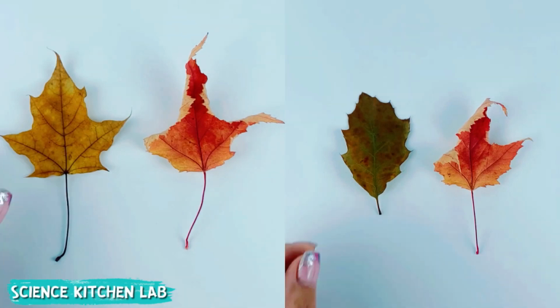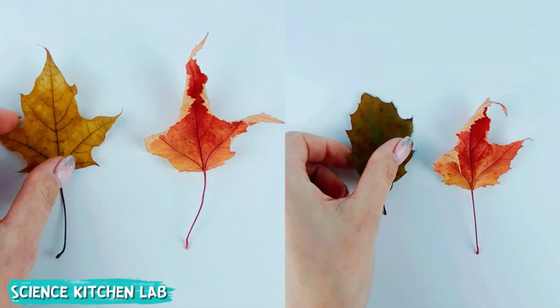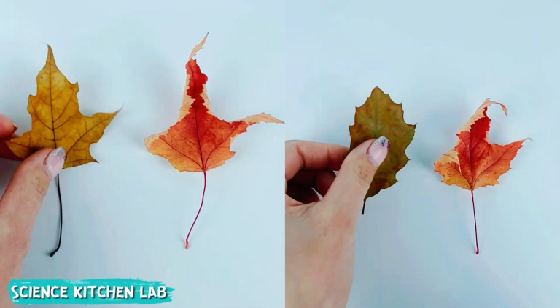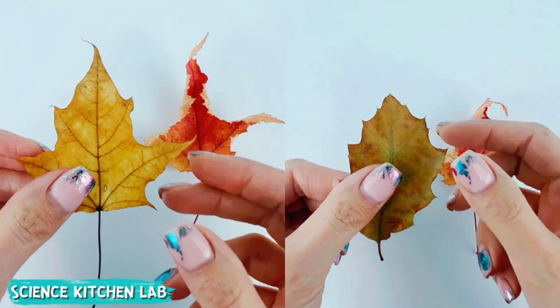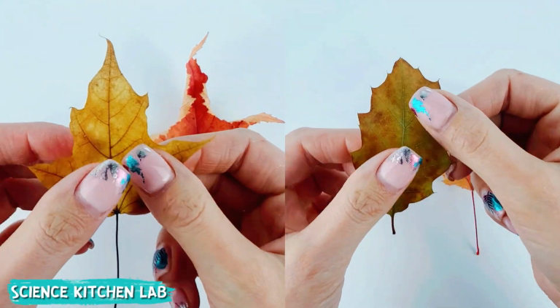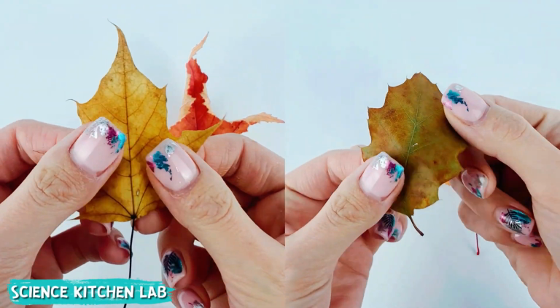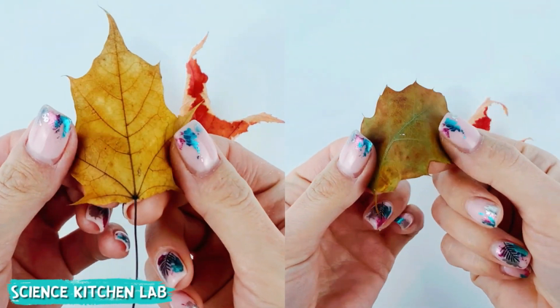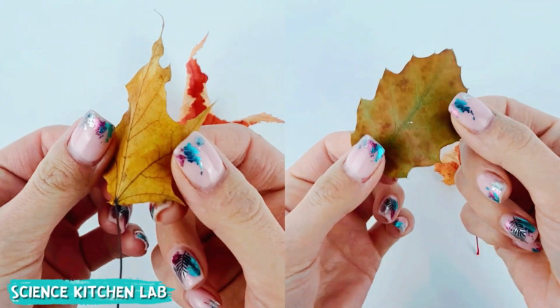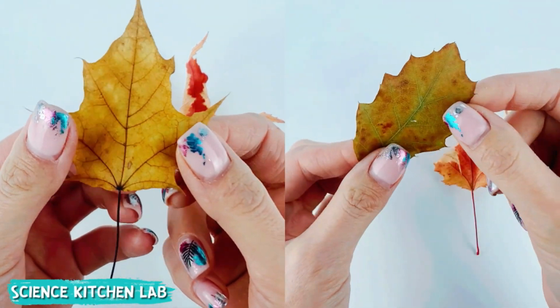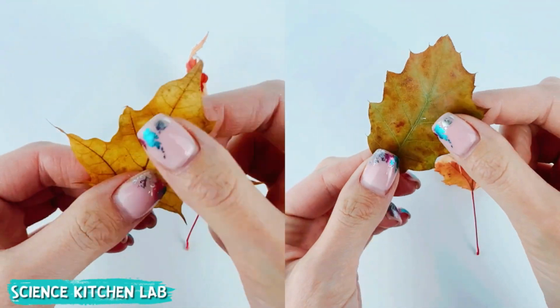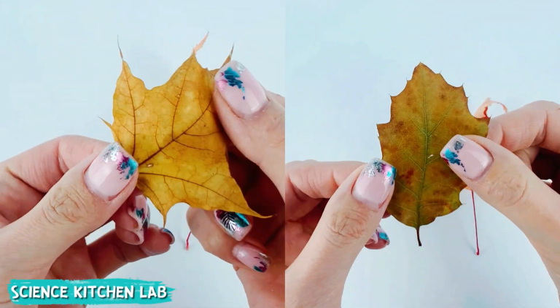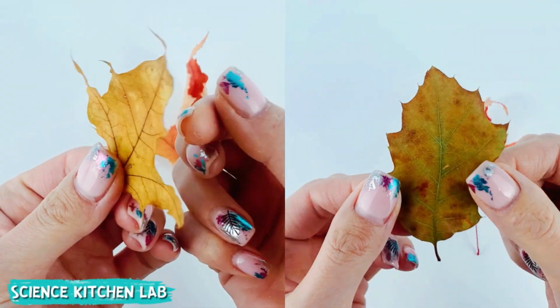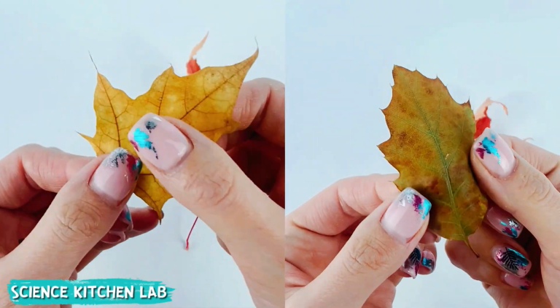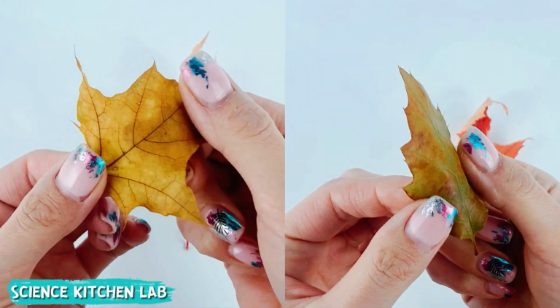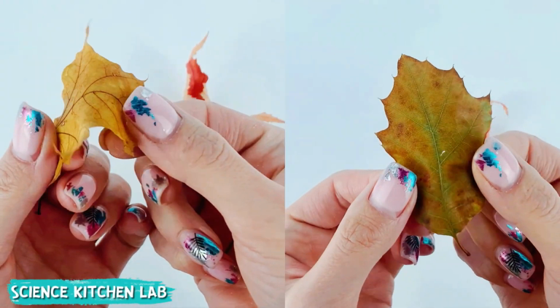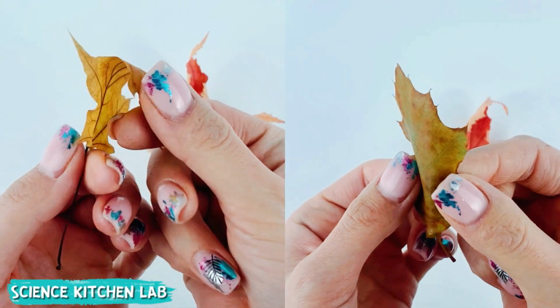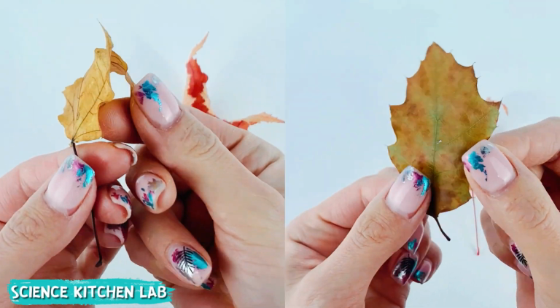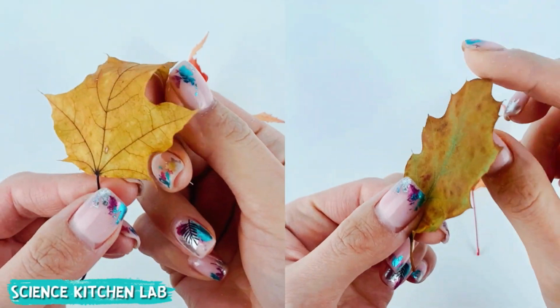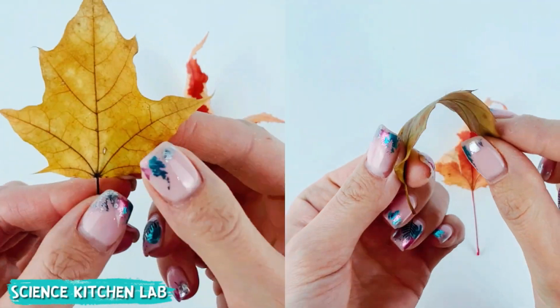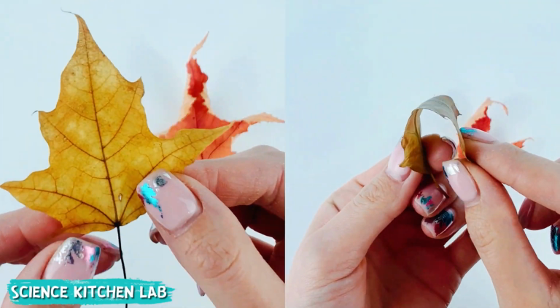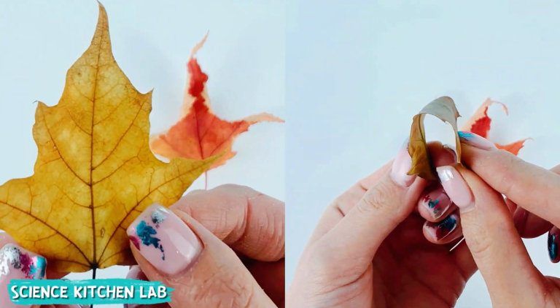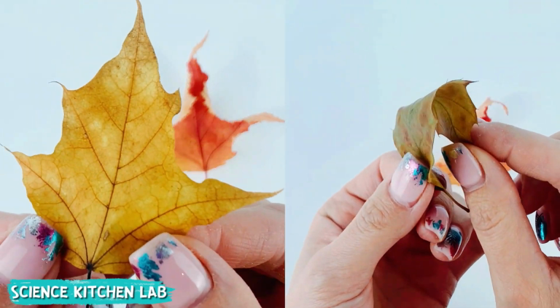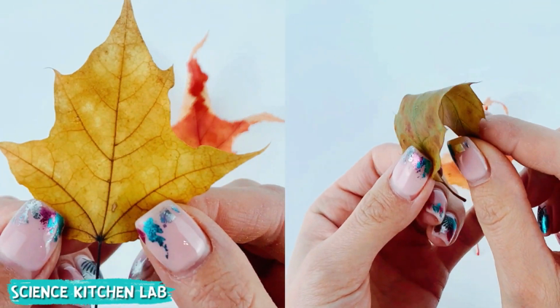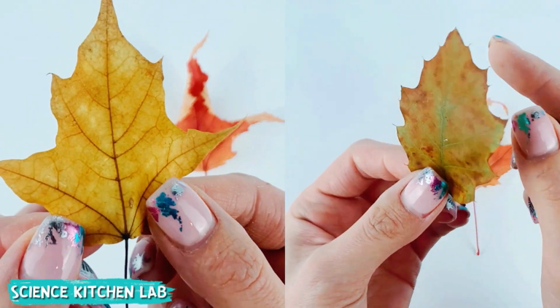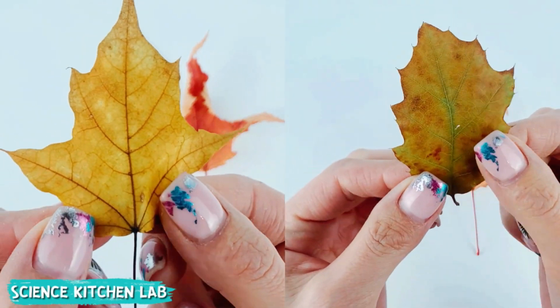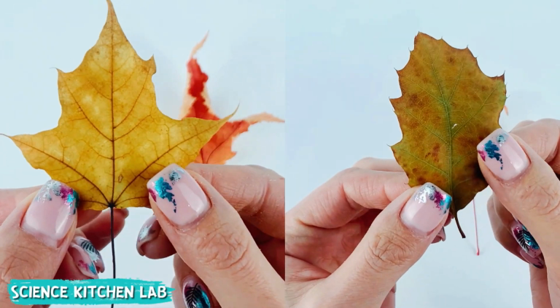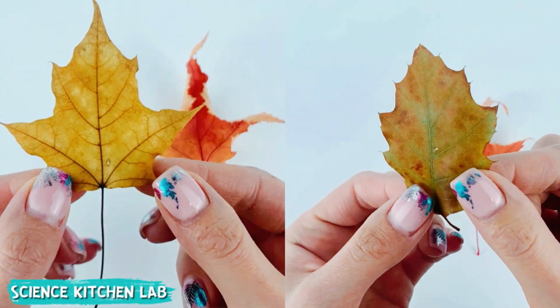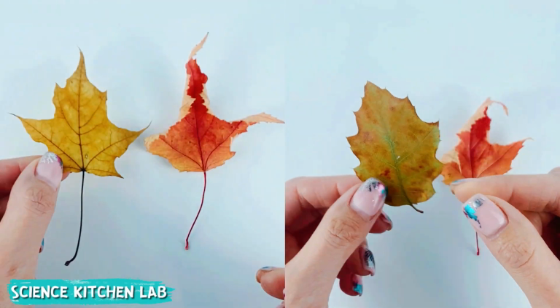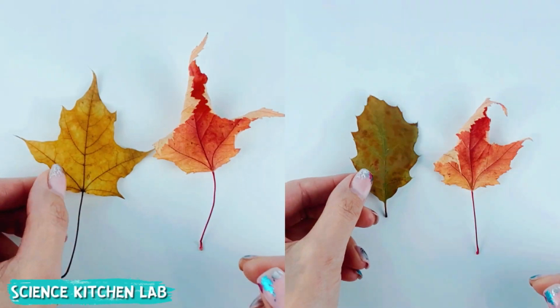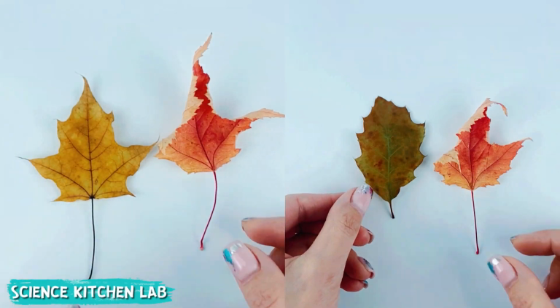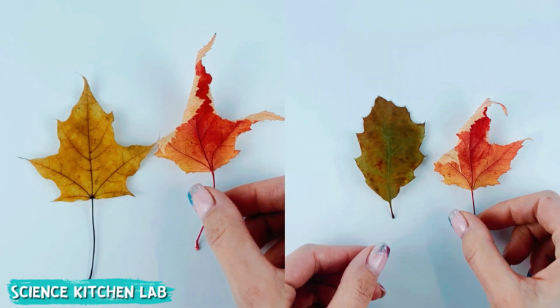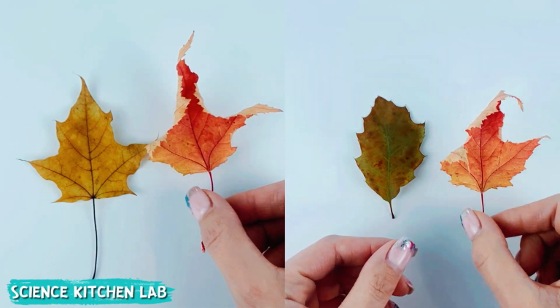Let's try out the recipe for perfect leaf preservation using glycerin. After a few days these leaves won't dry out or become brittle compared to regular leaves — they'll remain soft and flexible.